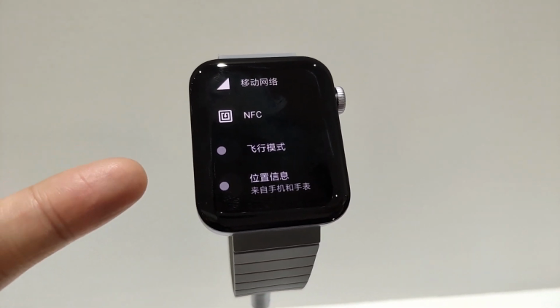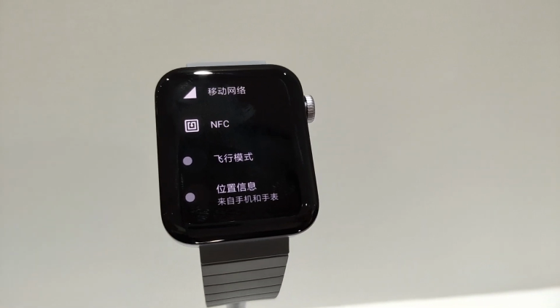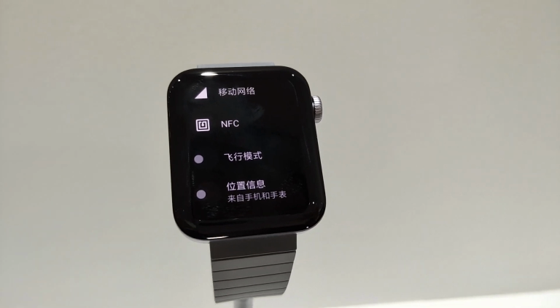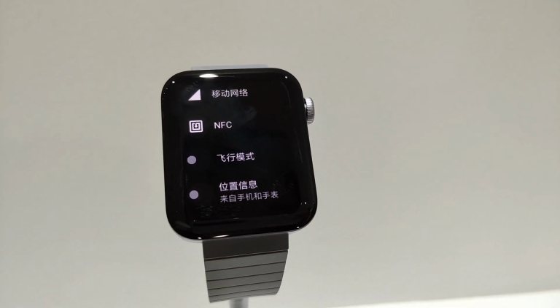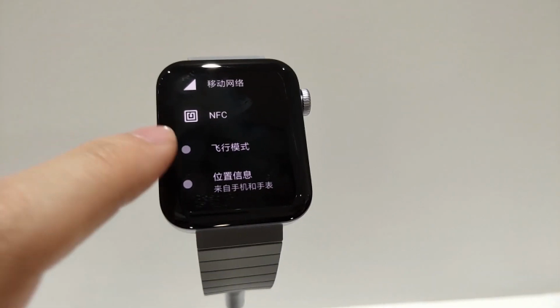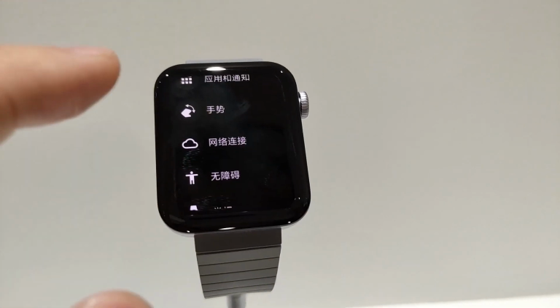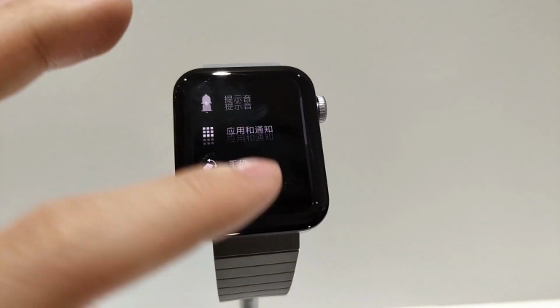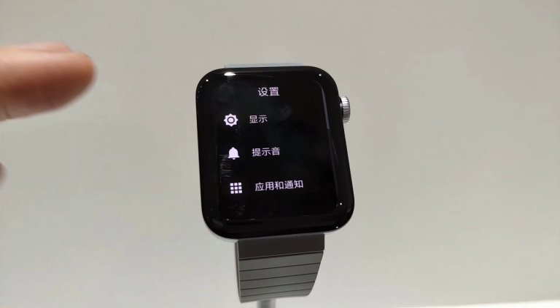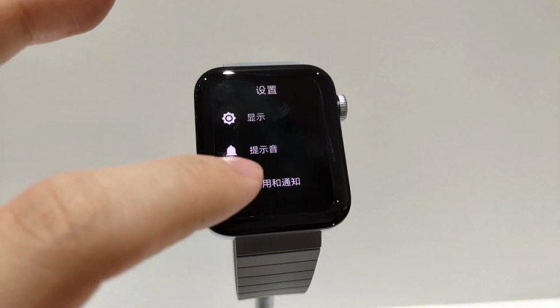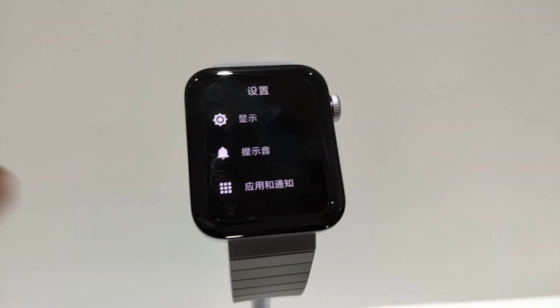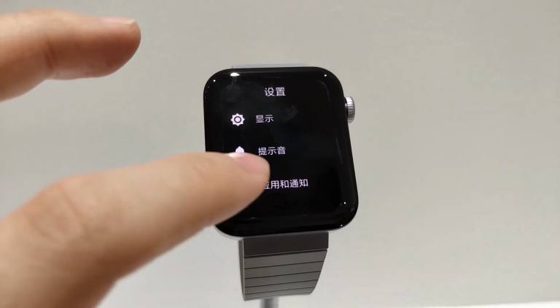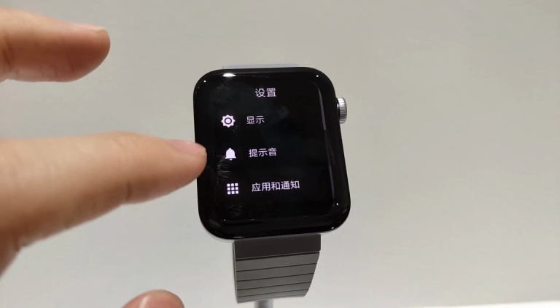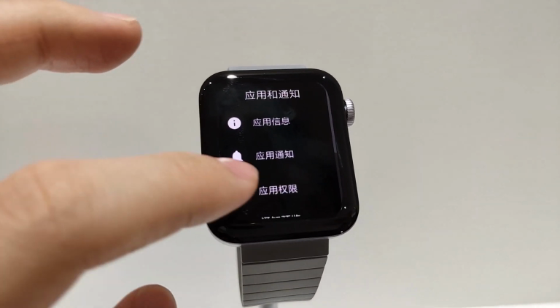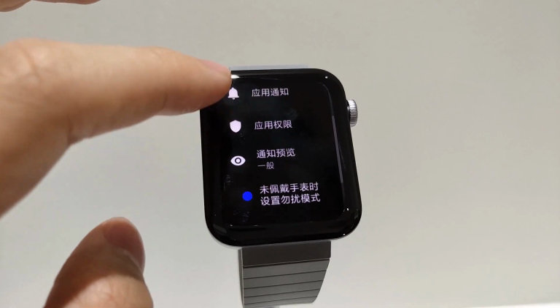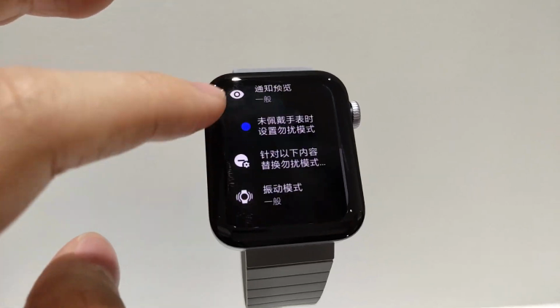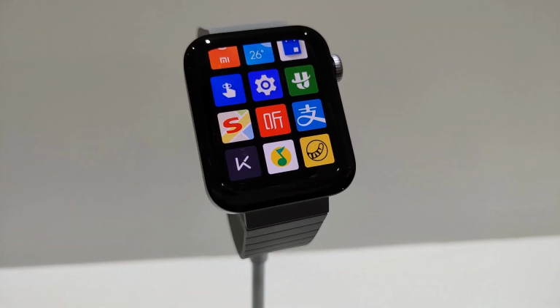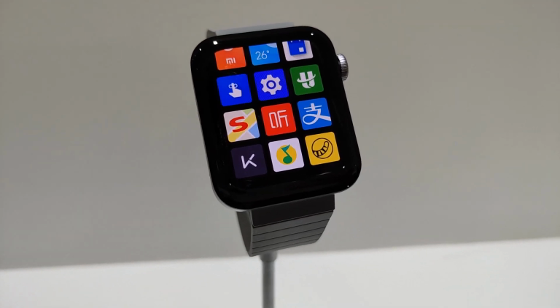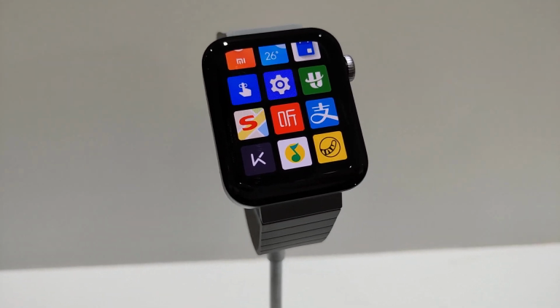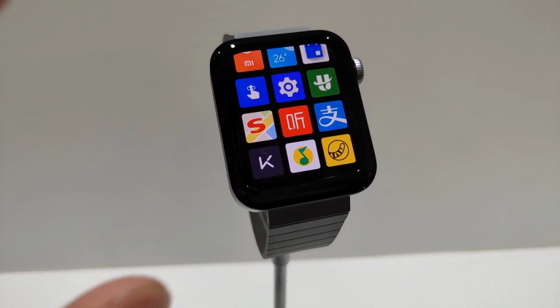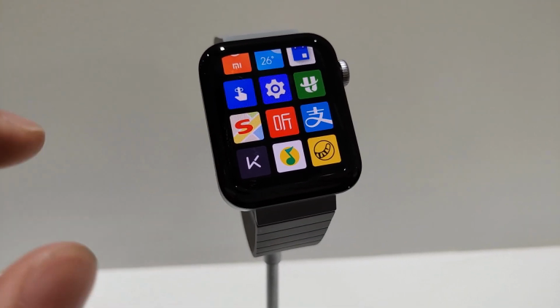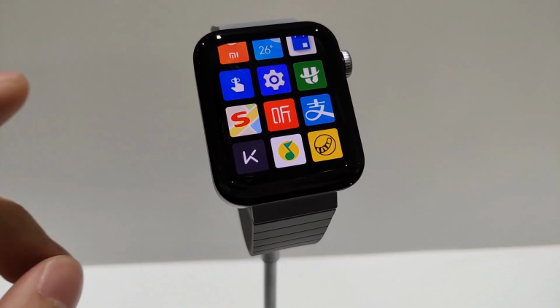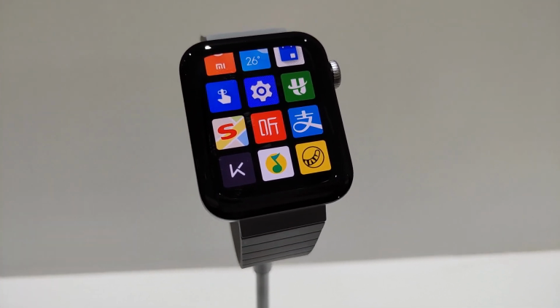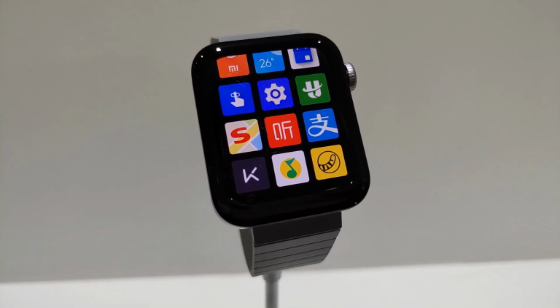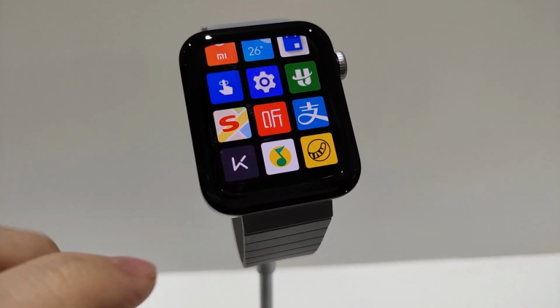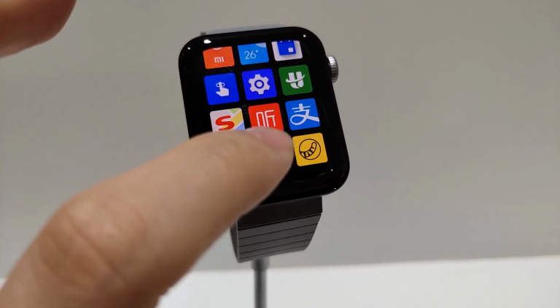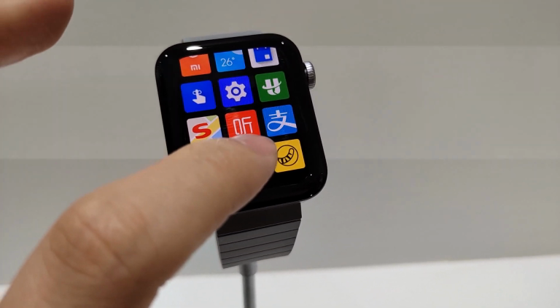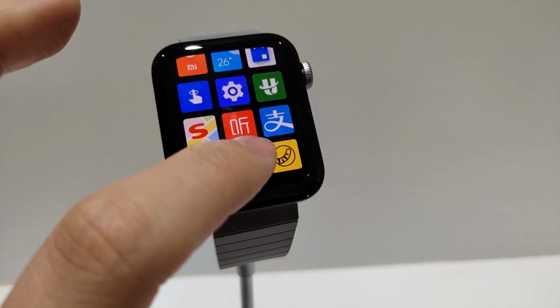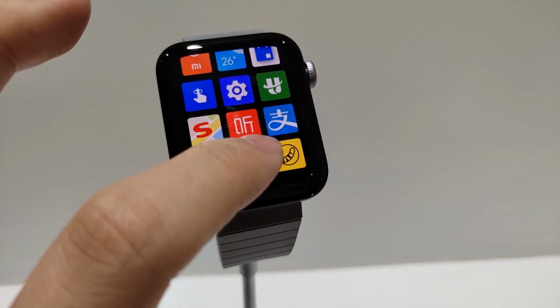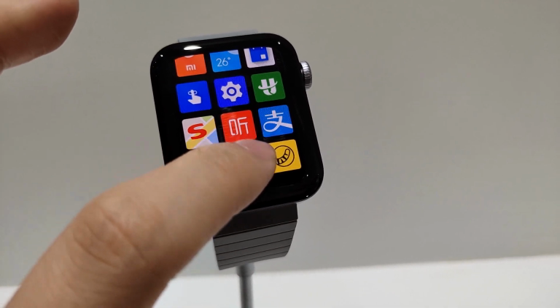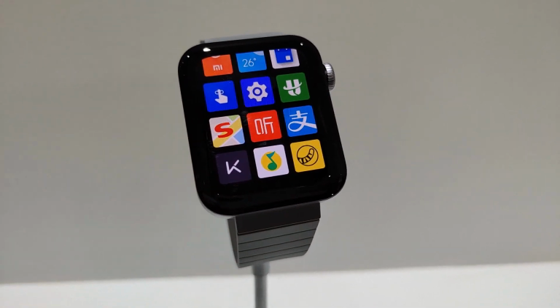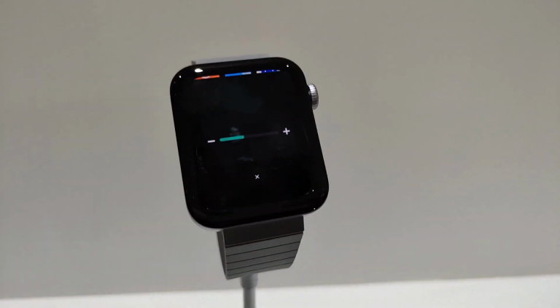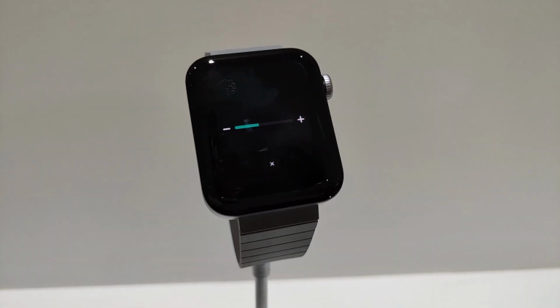There is an NFC feature, and mostly the NFC feature is used in China for payments. In India, you can also use NFC for payment. There are also Google Maps, Alipay, and other features.